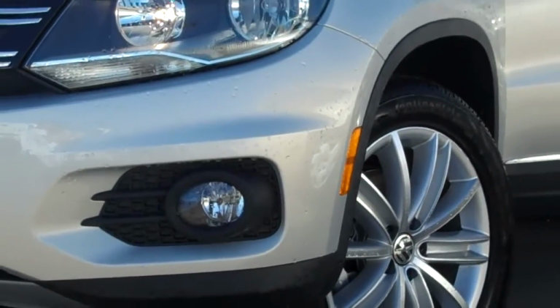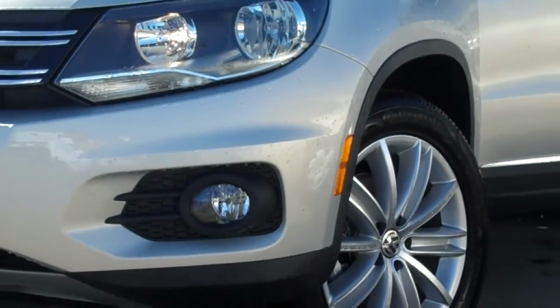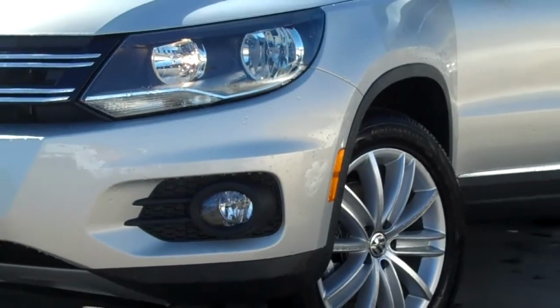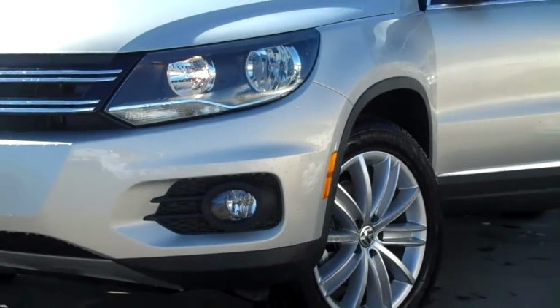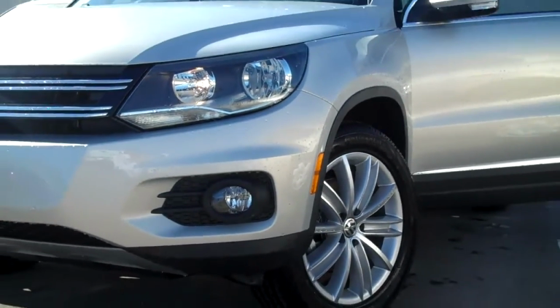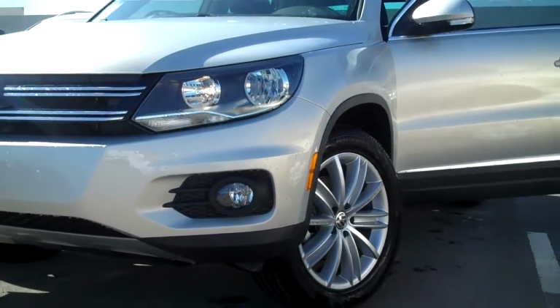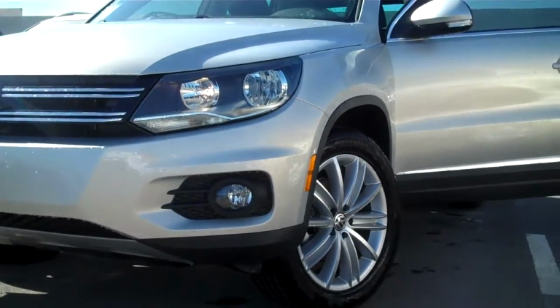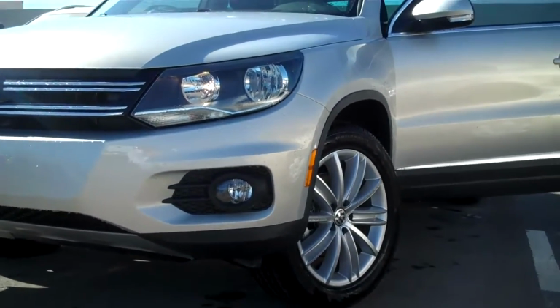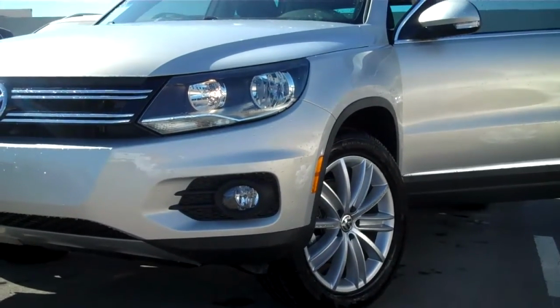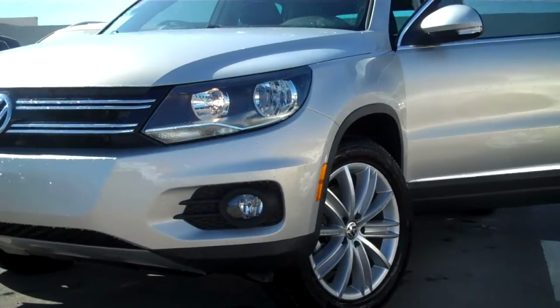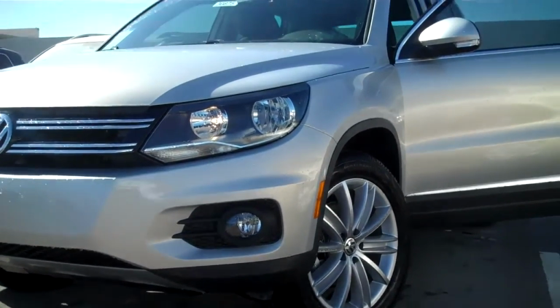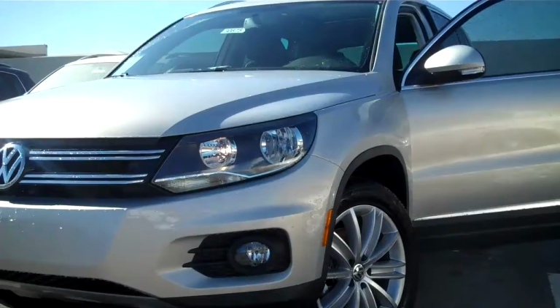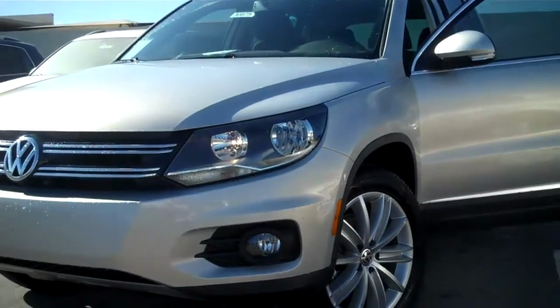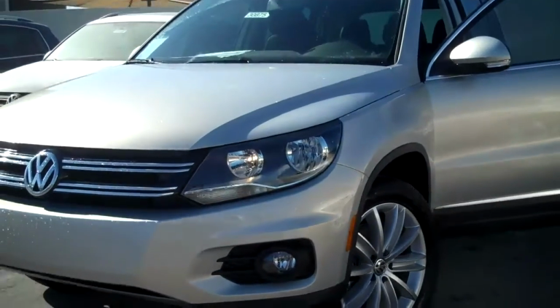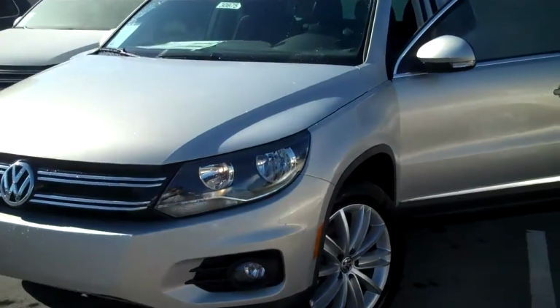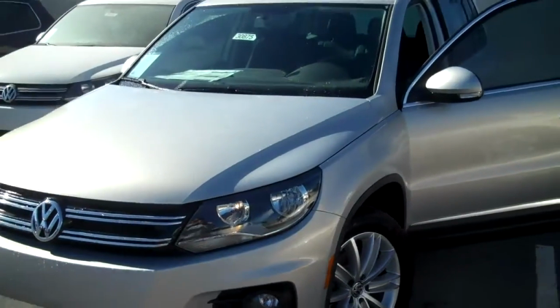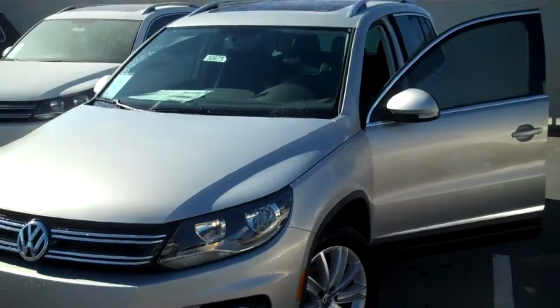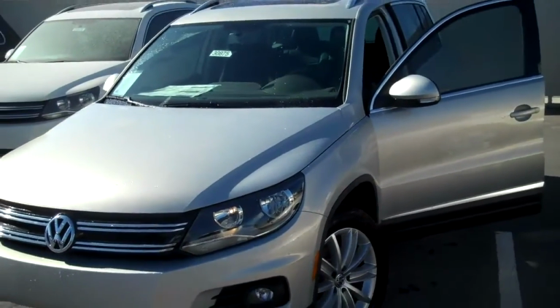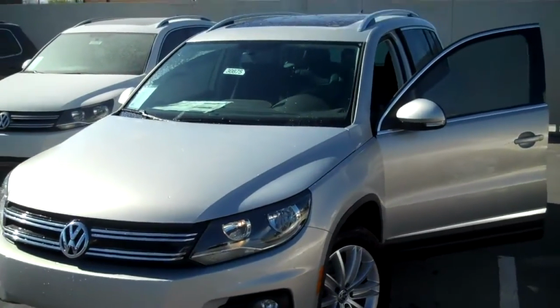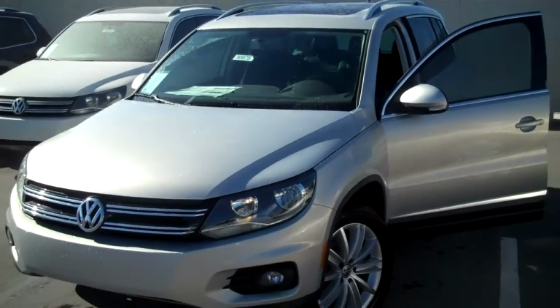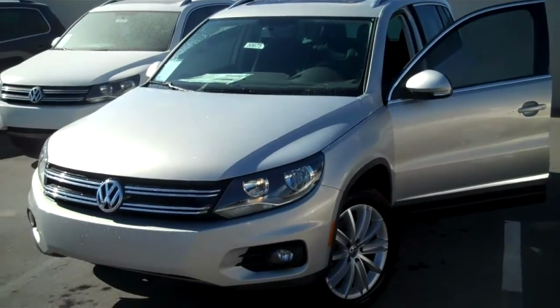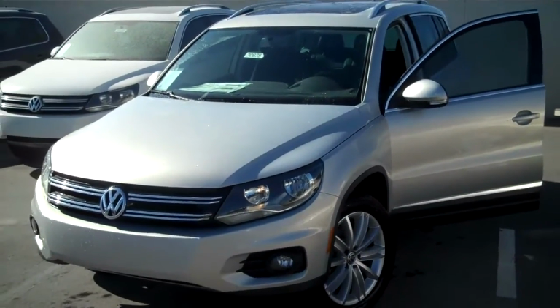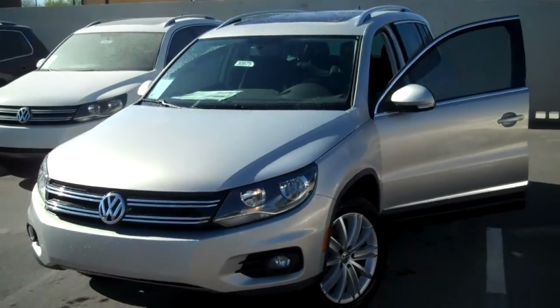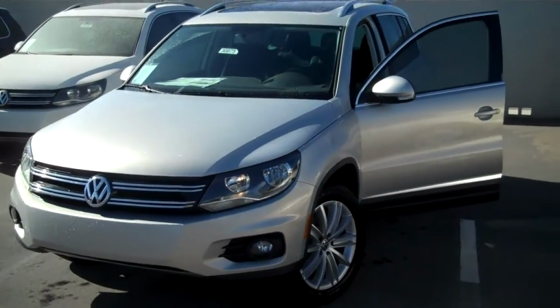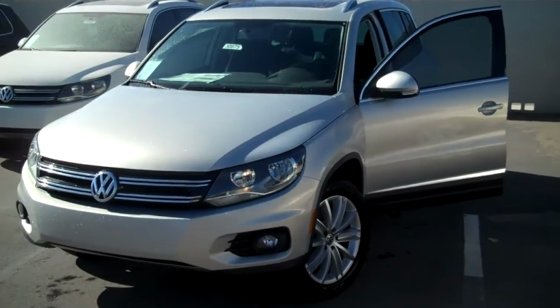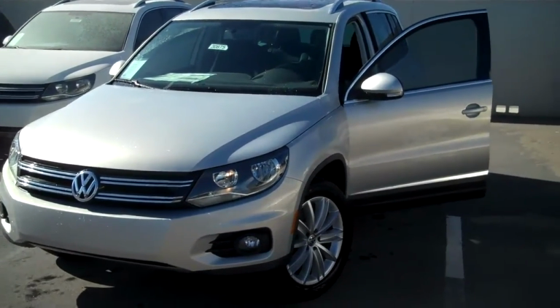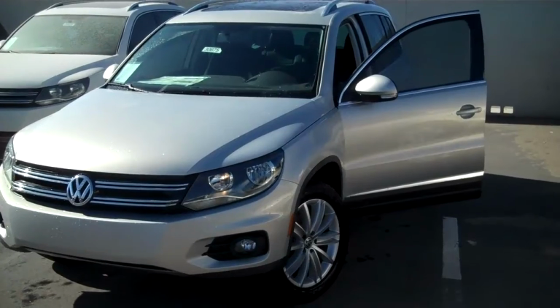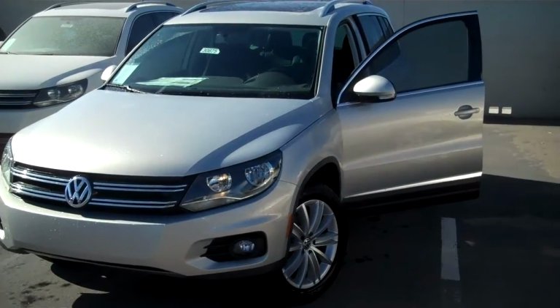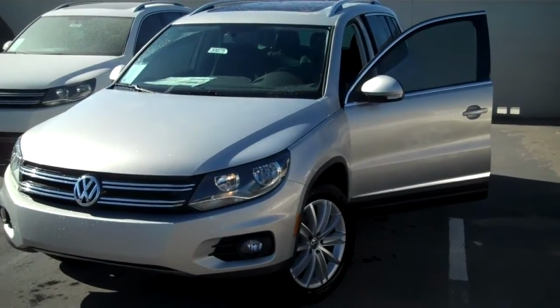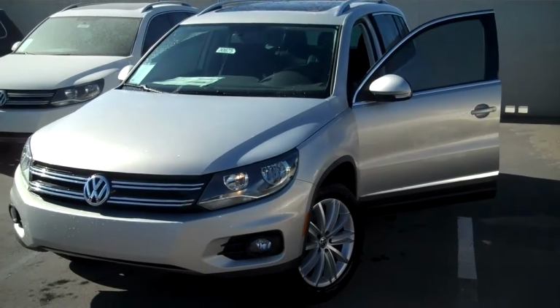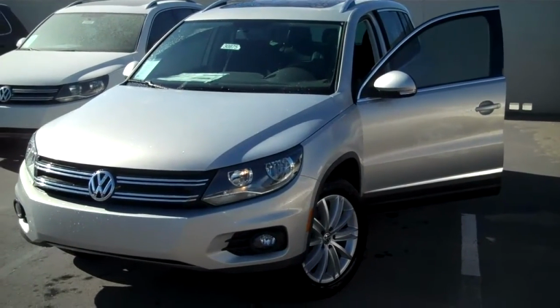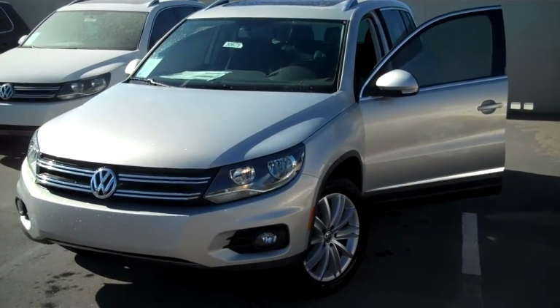Hi Wayne, this is Justin Mauer here with Larry H. Miller Volkswagen, Internet and Fleet Director. This is that 2013 Tiguan you had inquired about. I just wanted to take a quick video to give you a better idea of what it looks like.